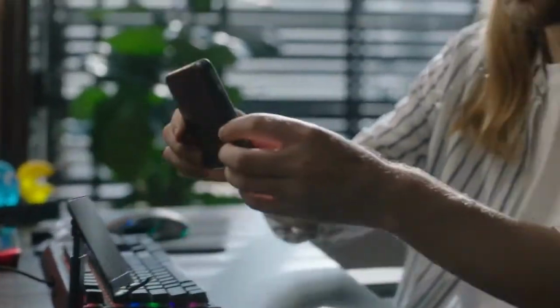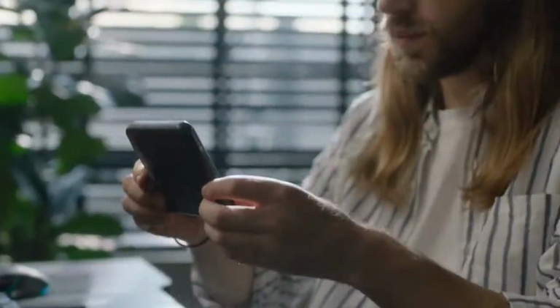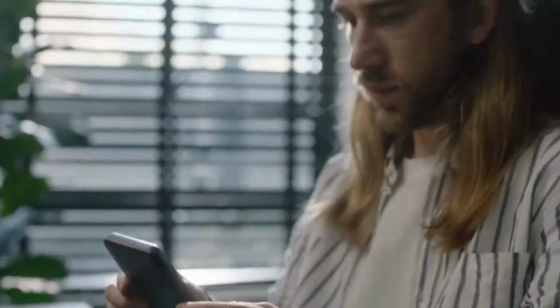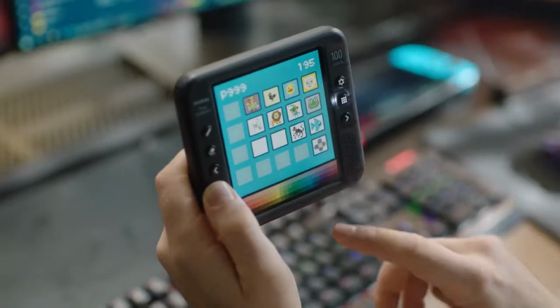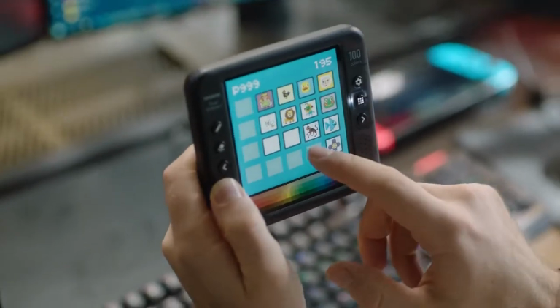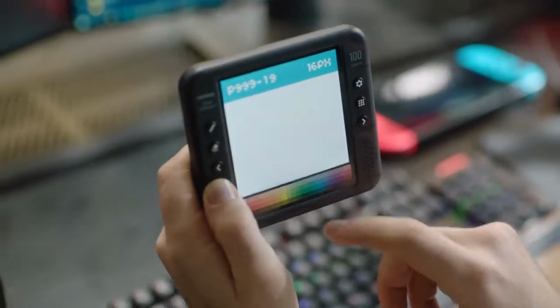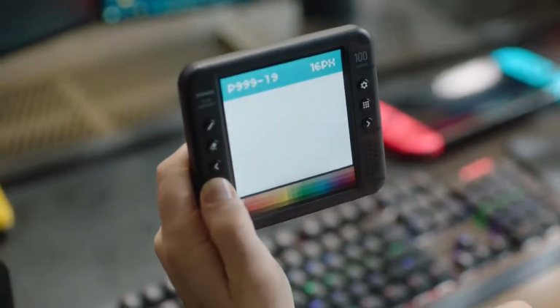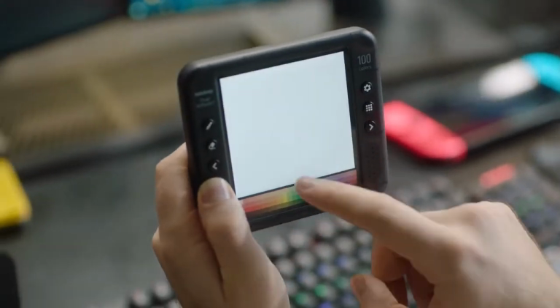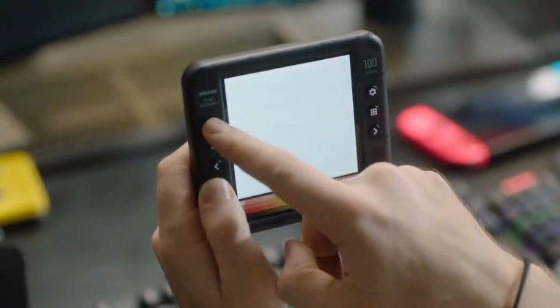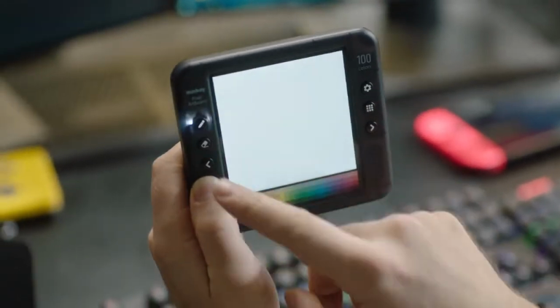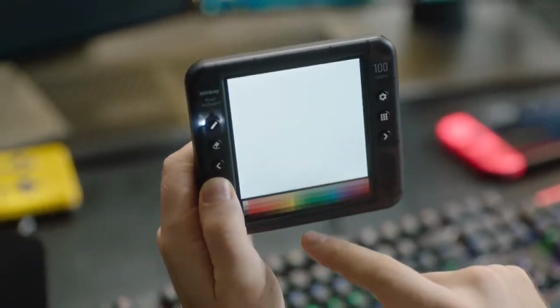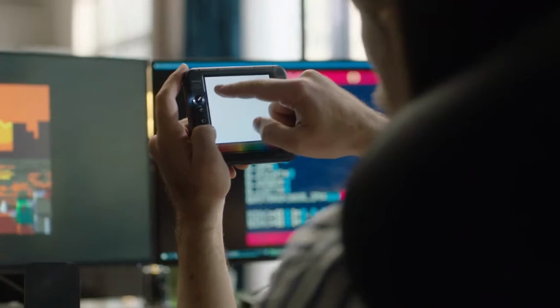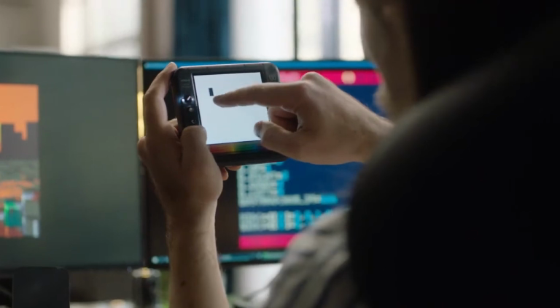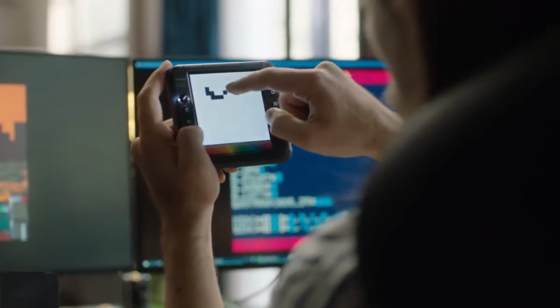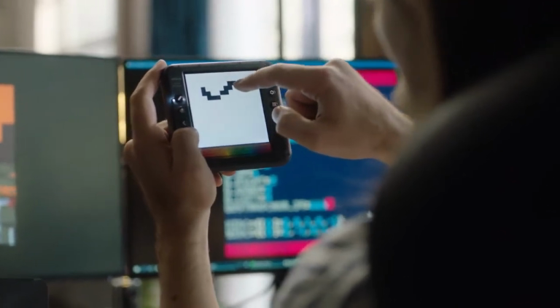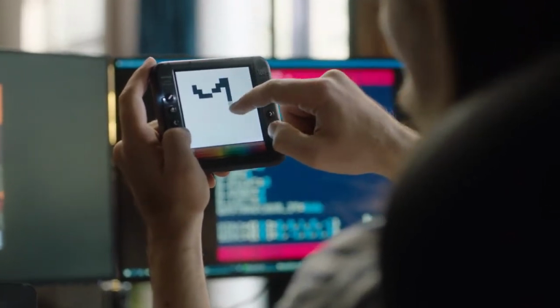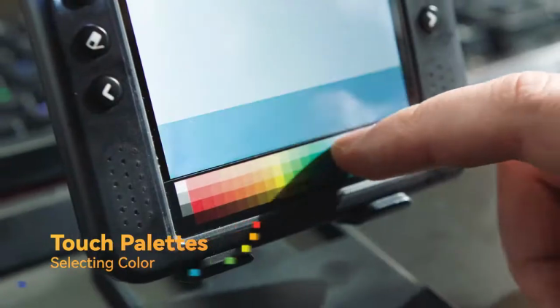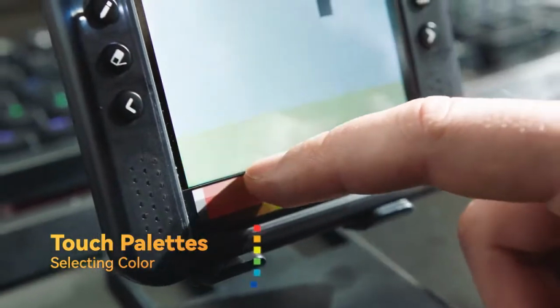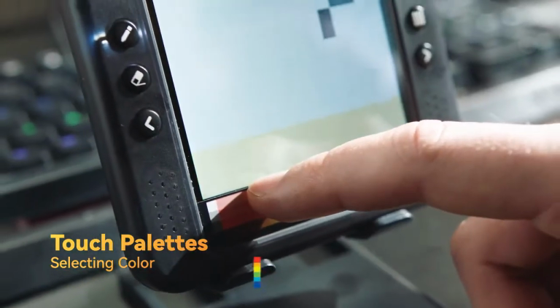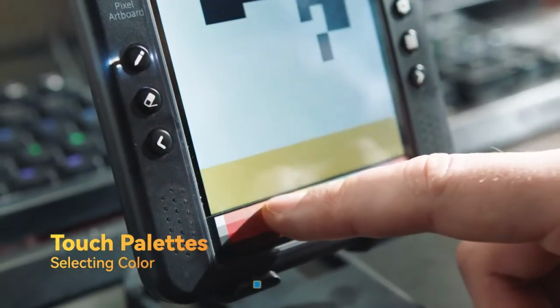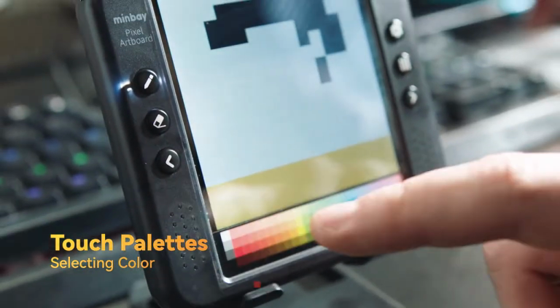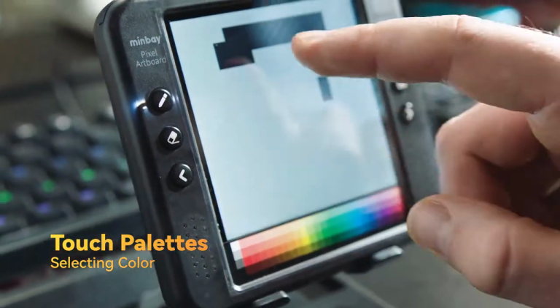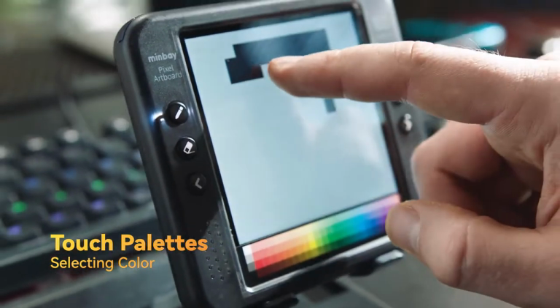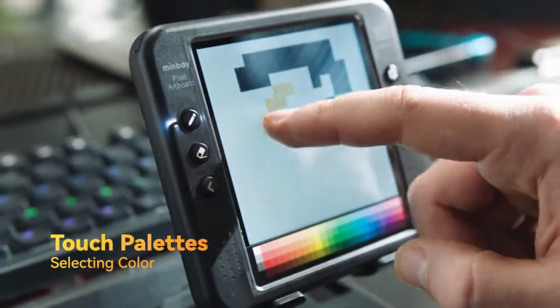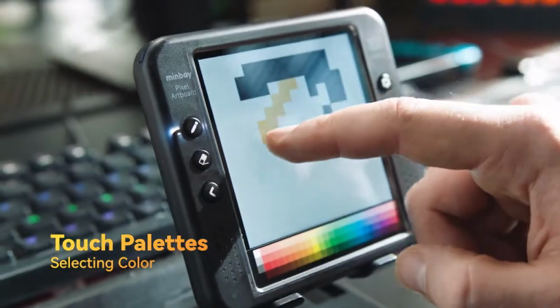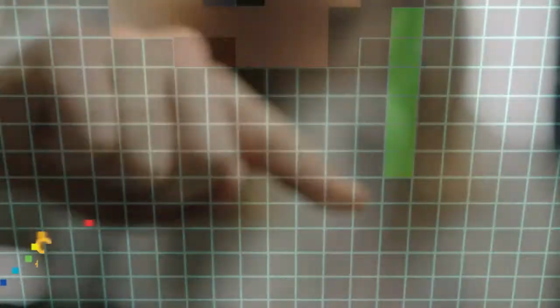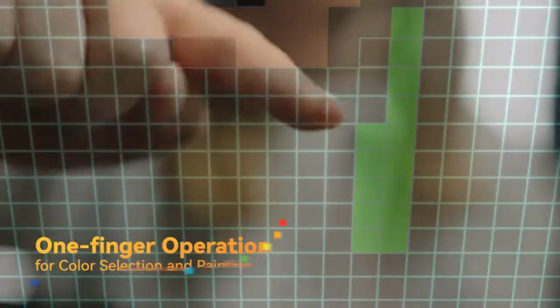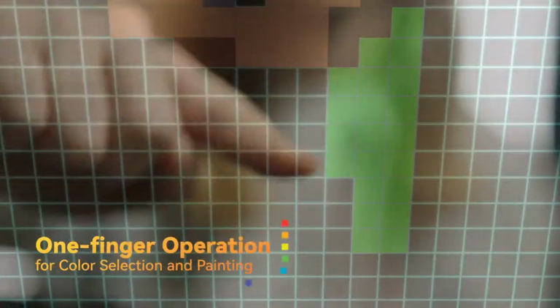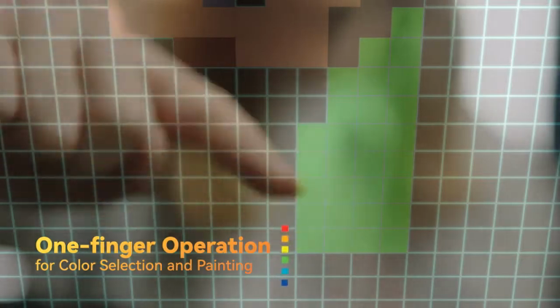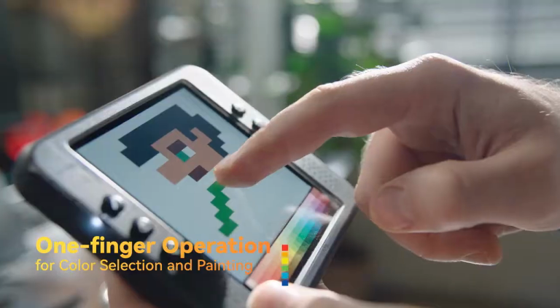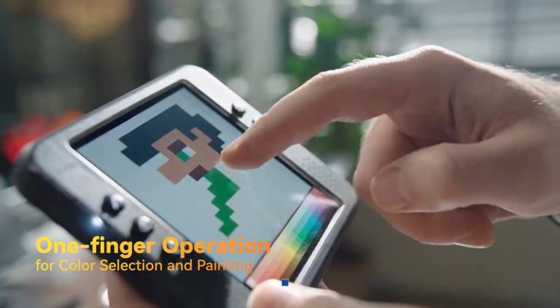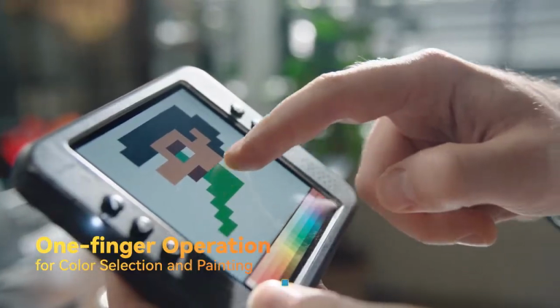The system designed for painting is very responsive. Select color from the palettes to start quickly. One finger operation for painting easily.